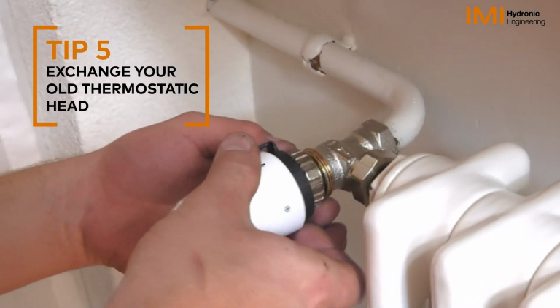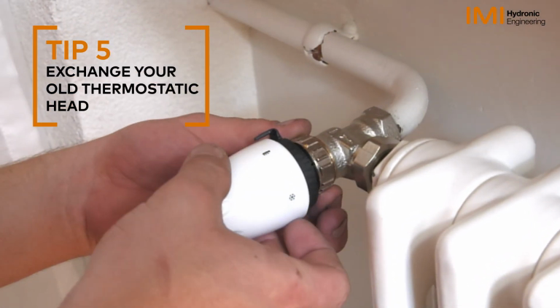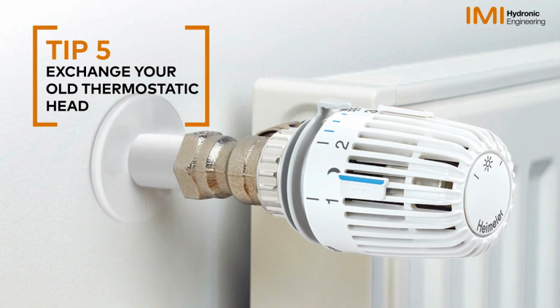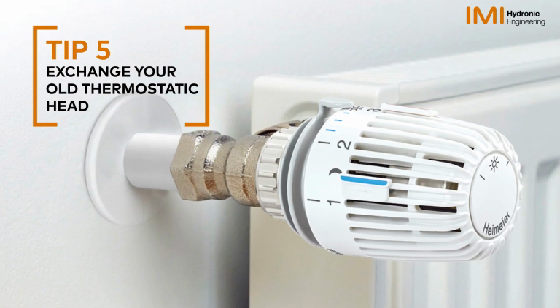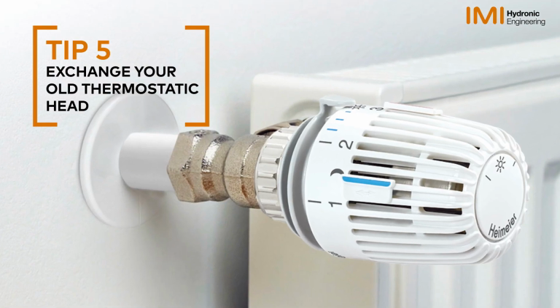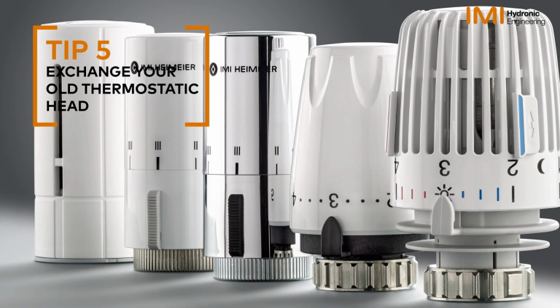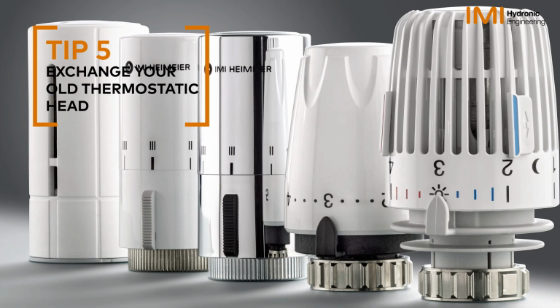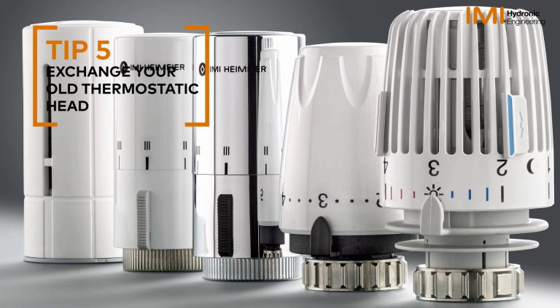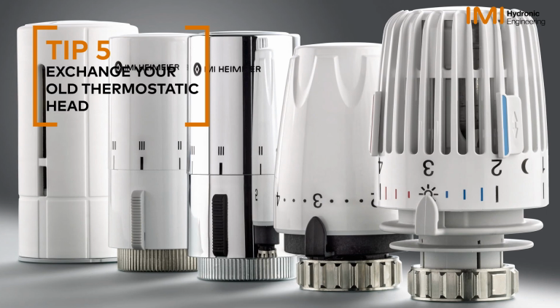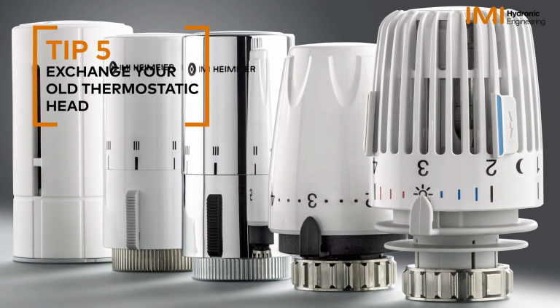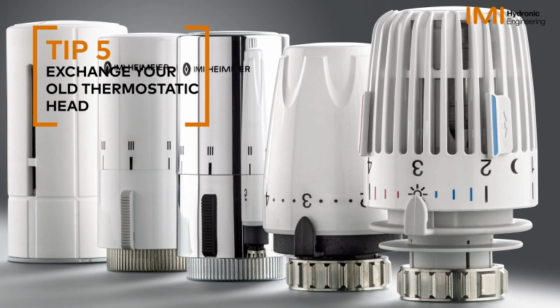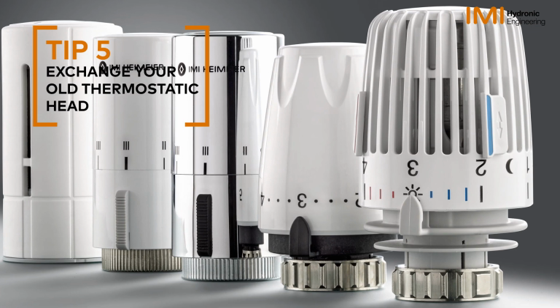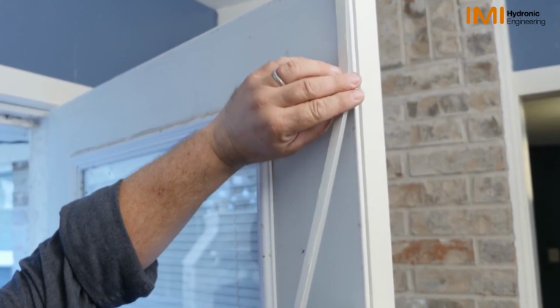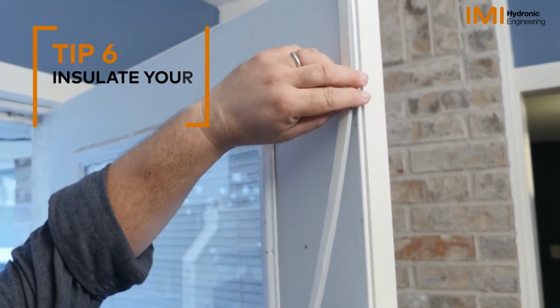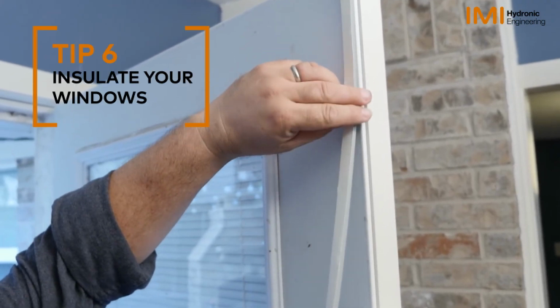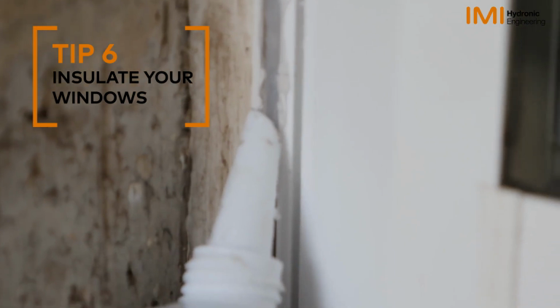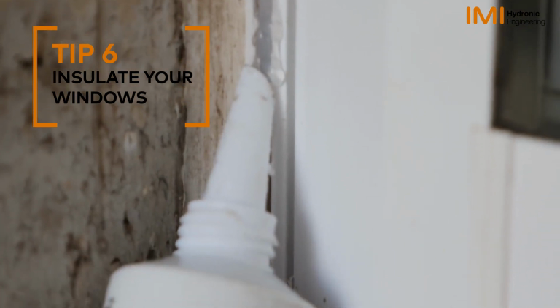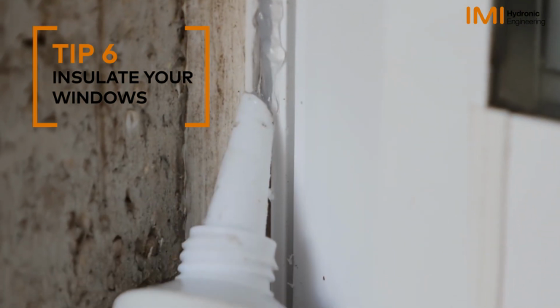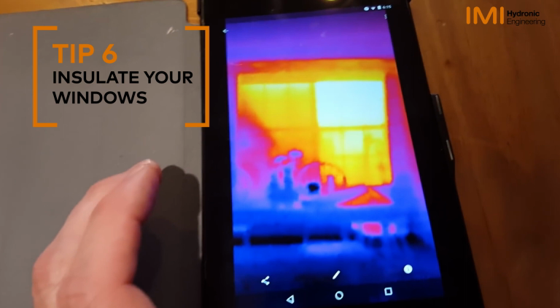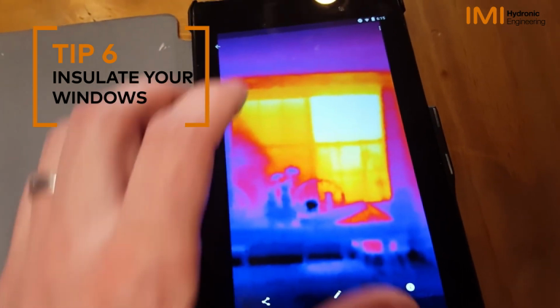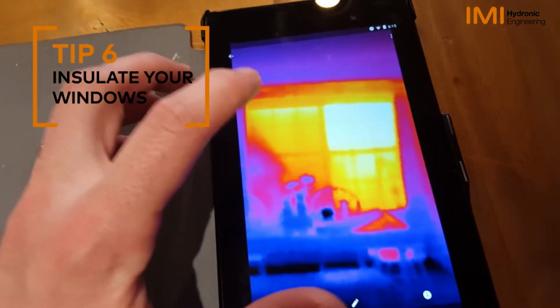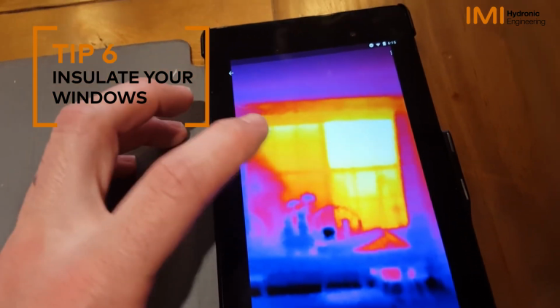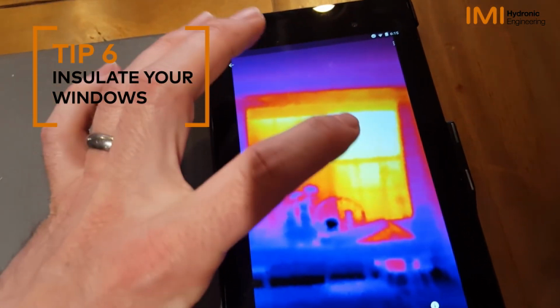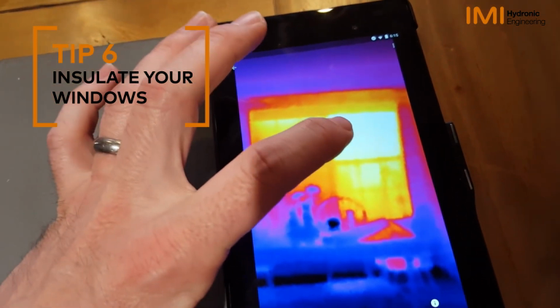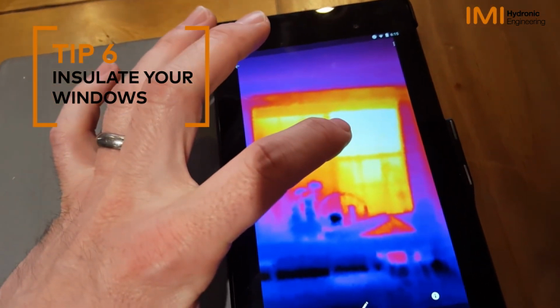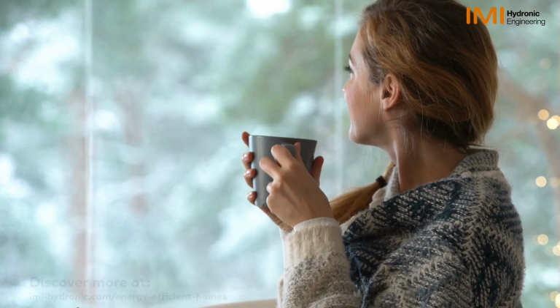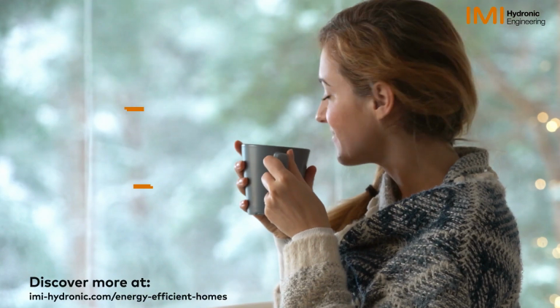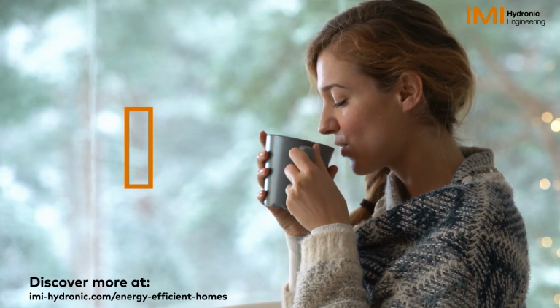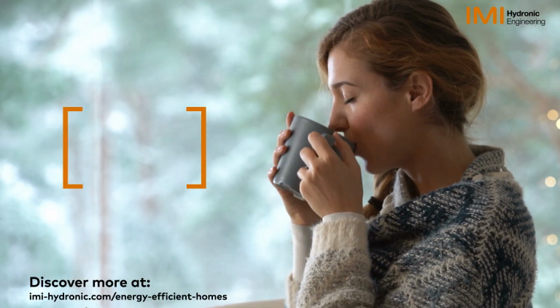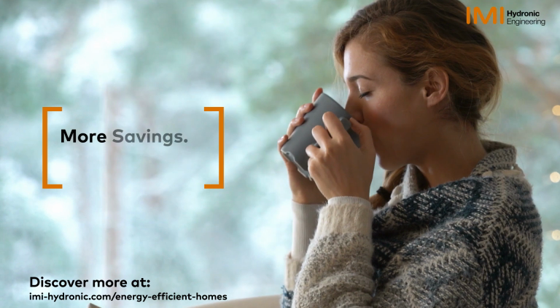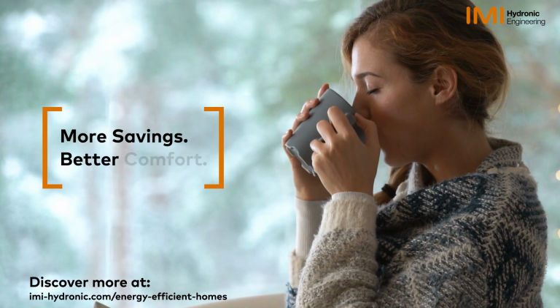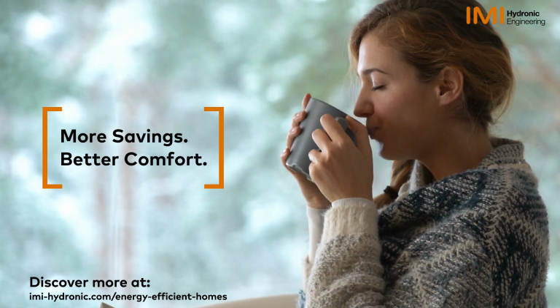IMI Hiremeyer products guarantee long-term durability and reliable performance. Insulate your windows — windows are the biggest source of heat loss in a building. Limit heat loss from windows to improve your comfort and lower your energy bills.